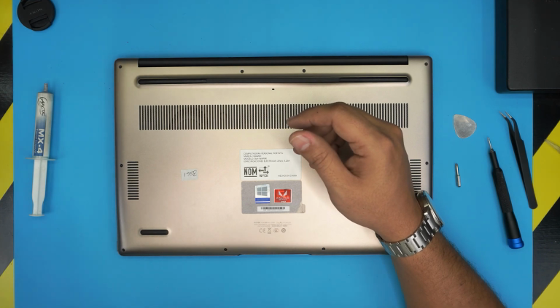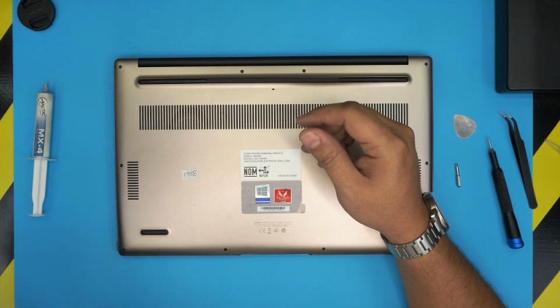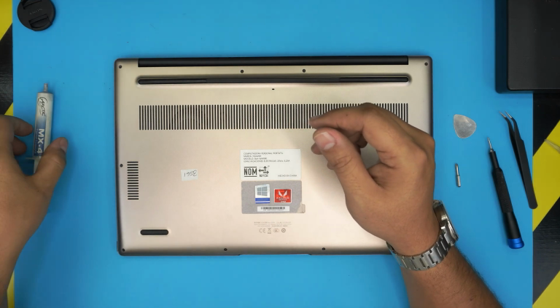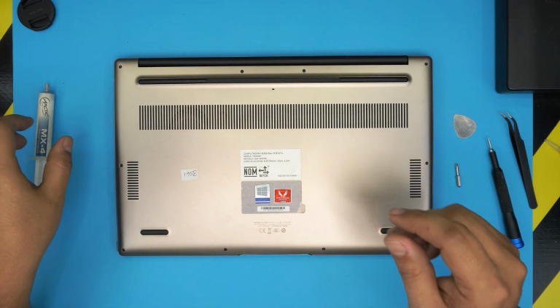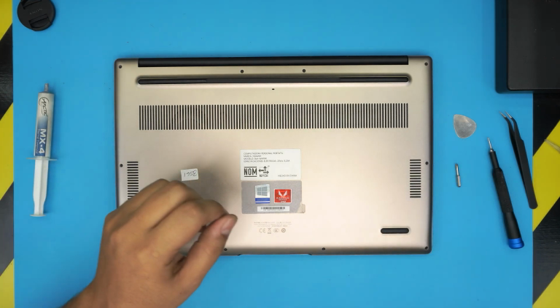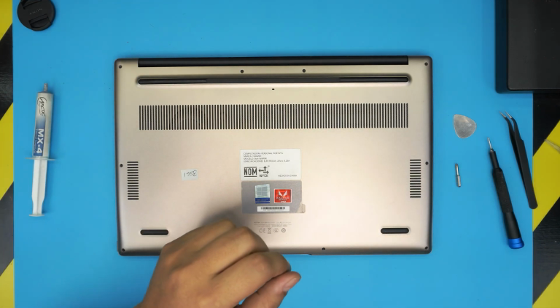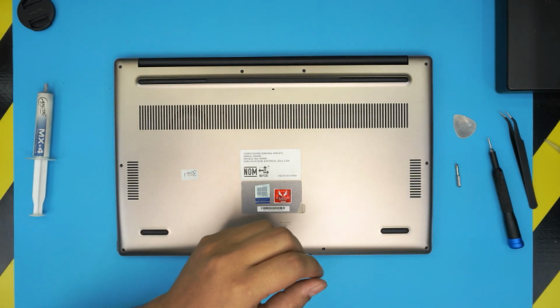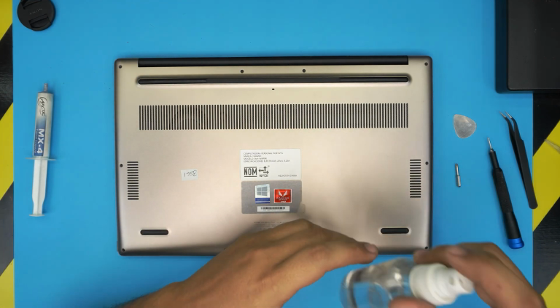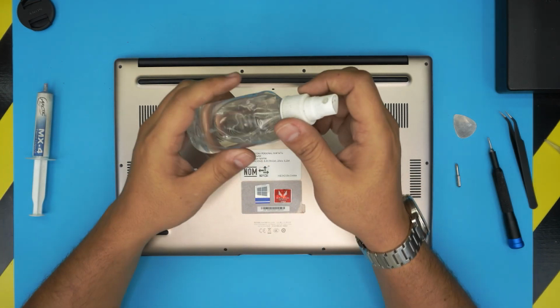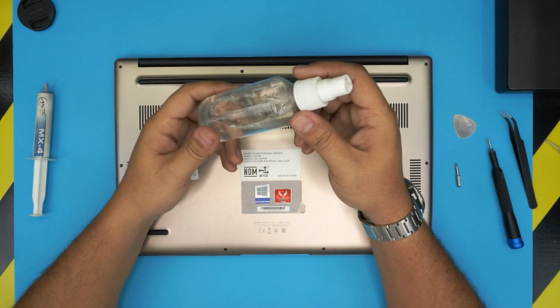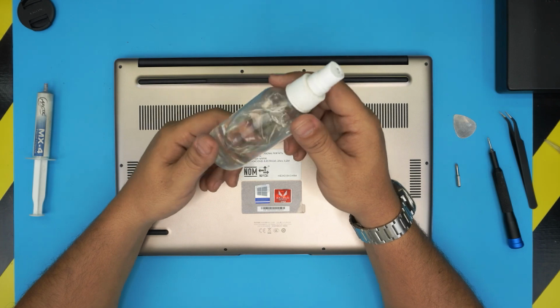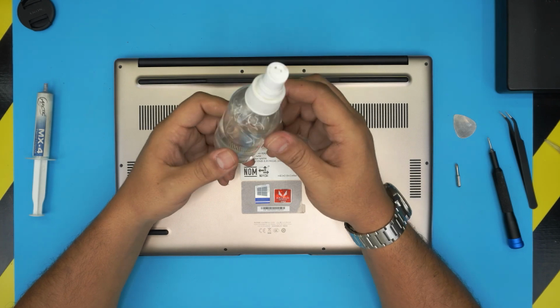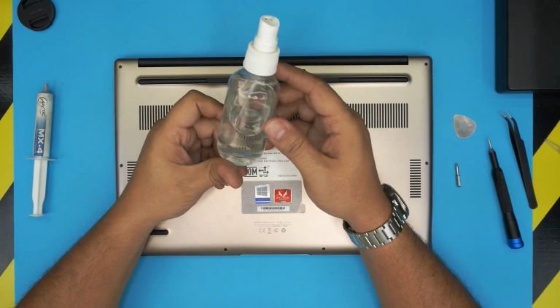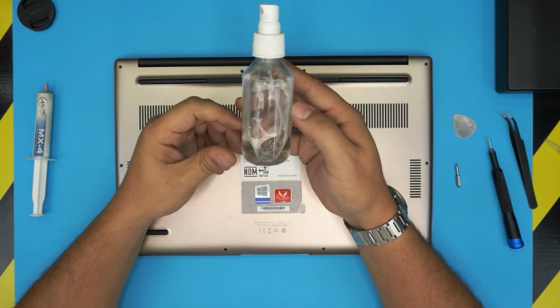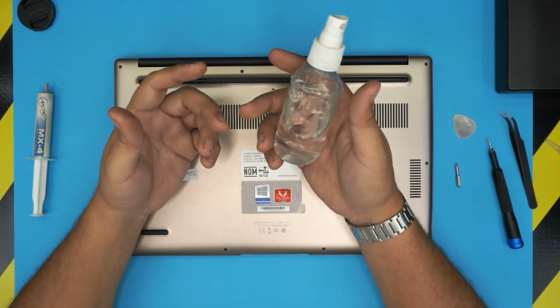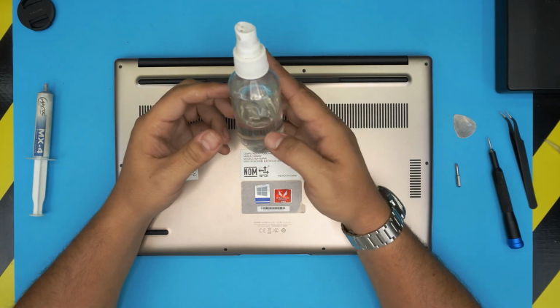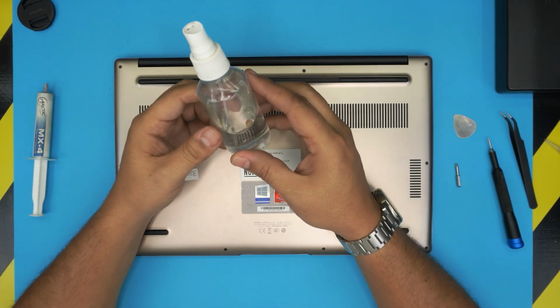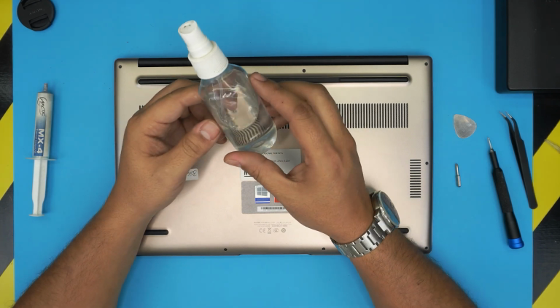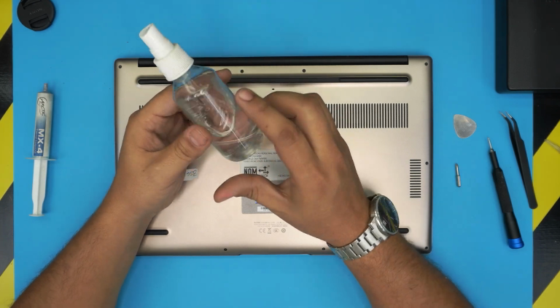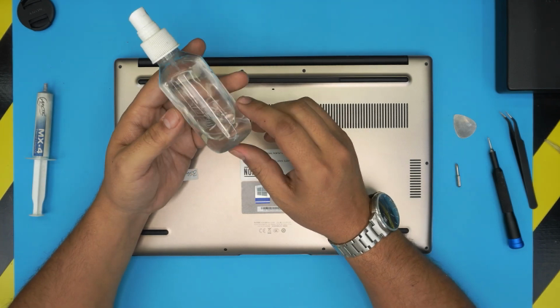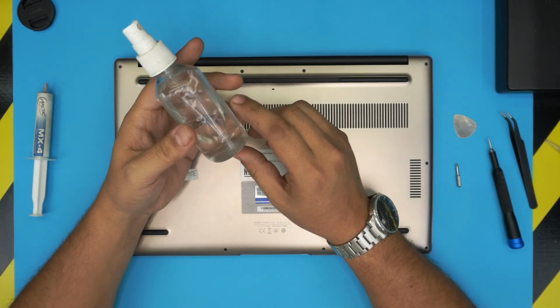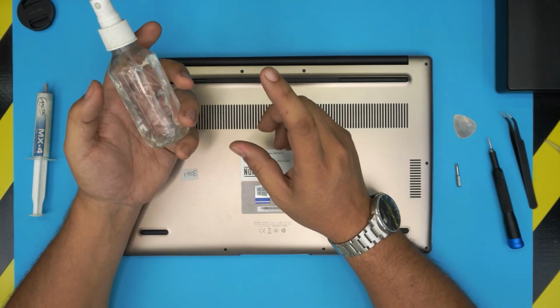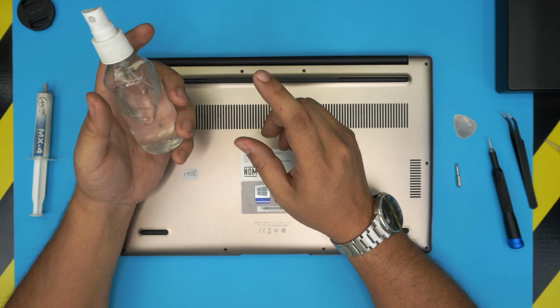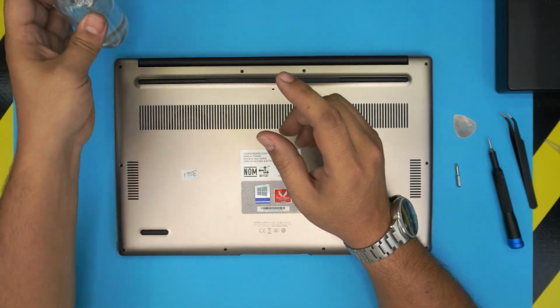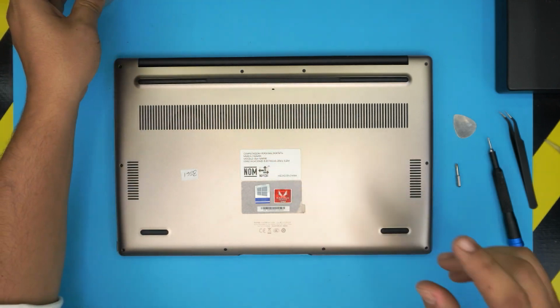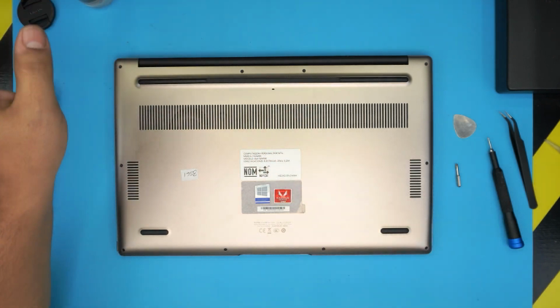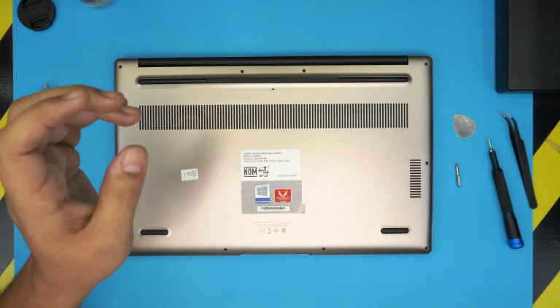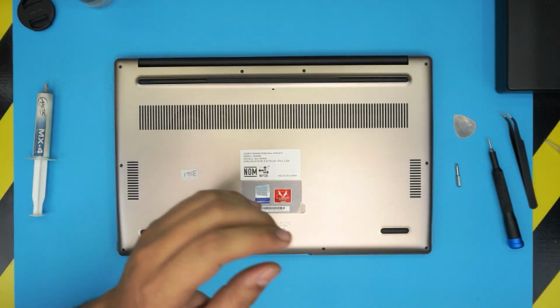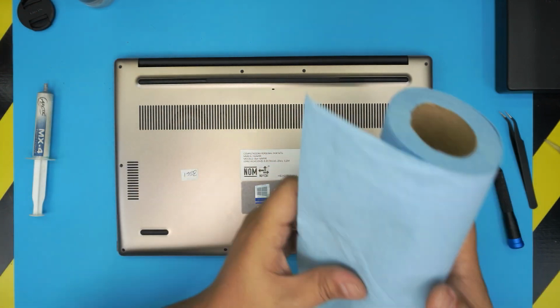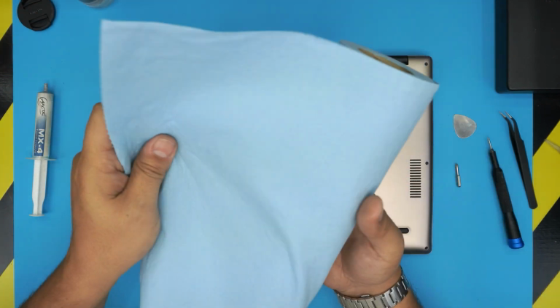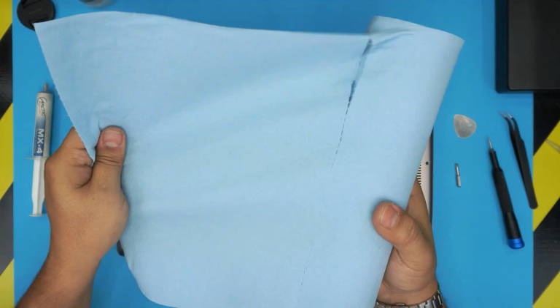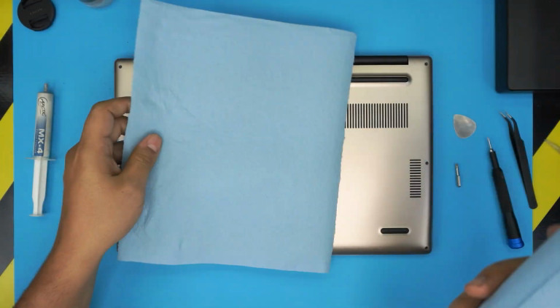Thermal Grizzly is one of the best thermal paste brands out there. I'll leave links for all the products I use in the video description. You'll also need isopropyl alcohol and one sheet of workshop towel.